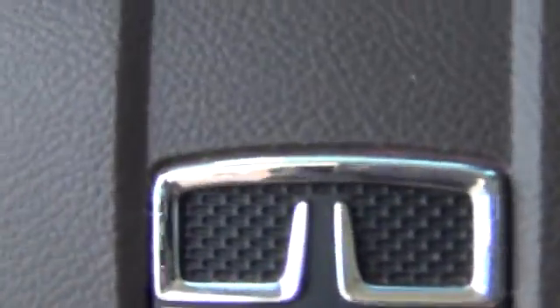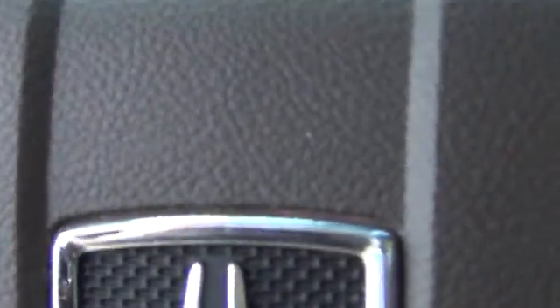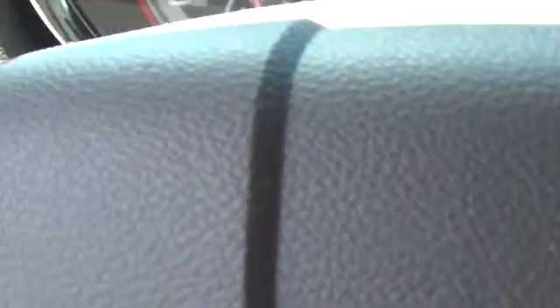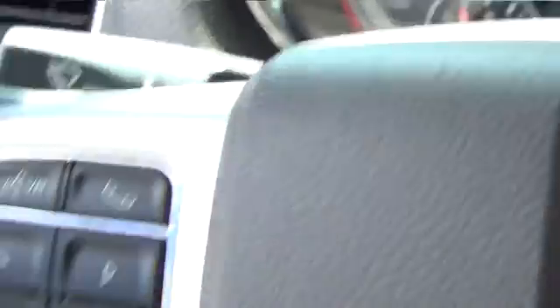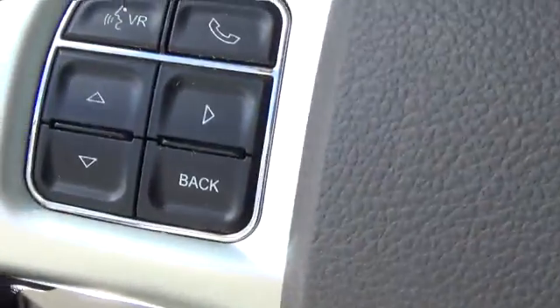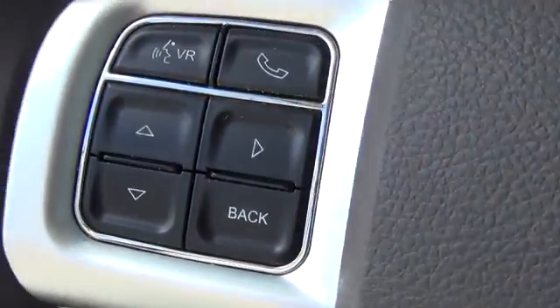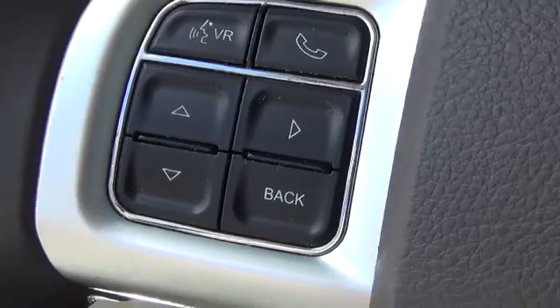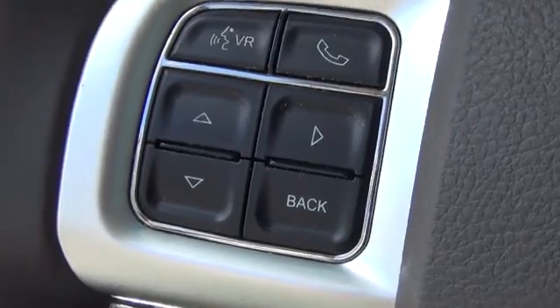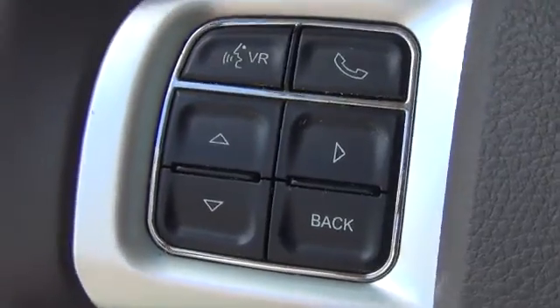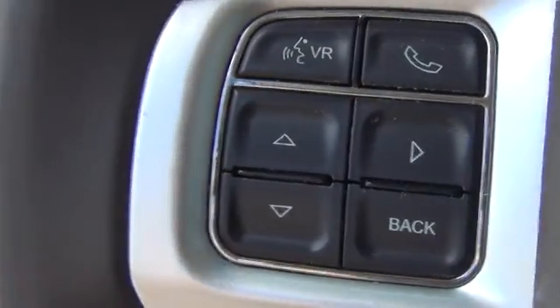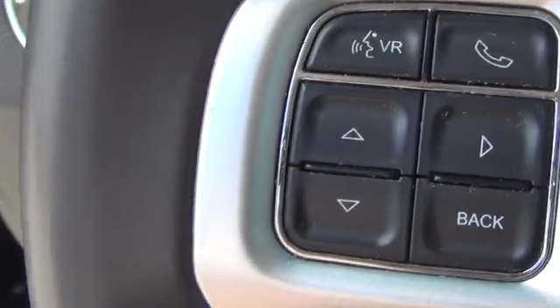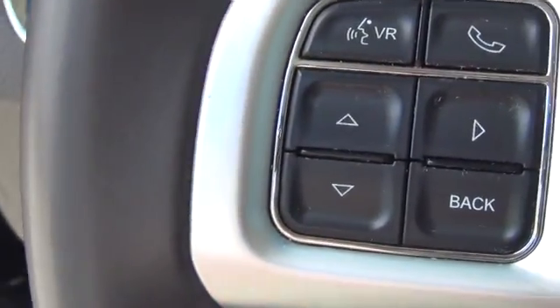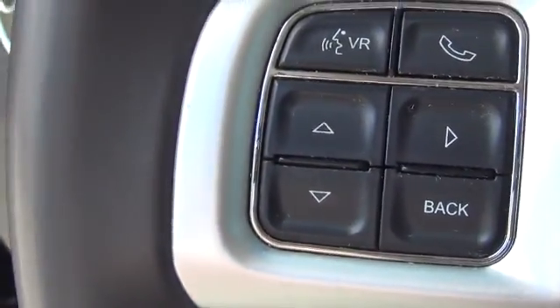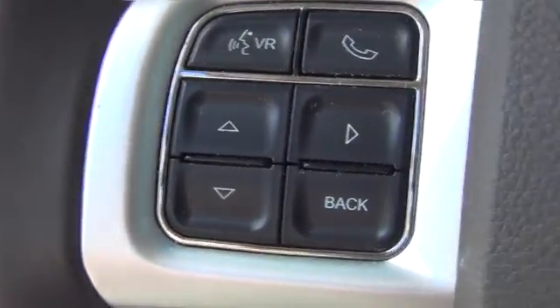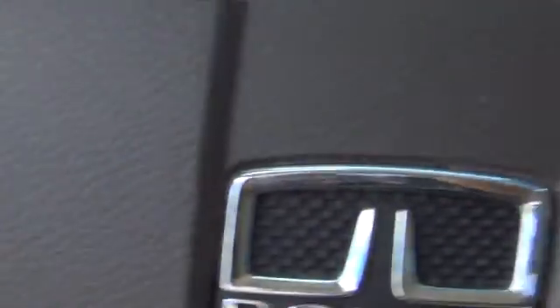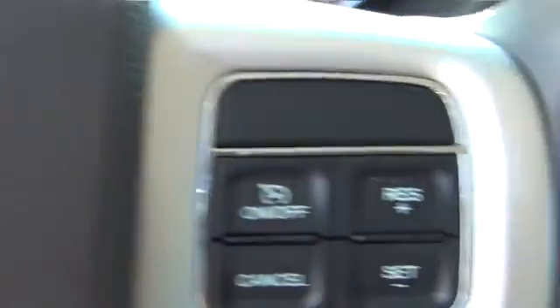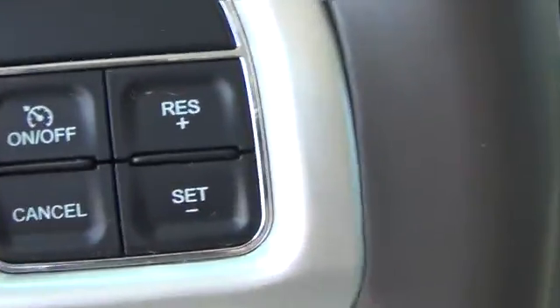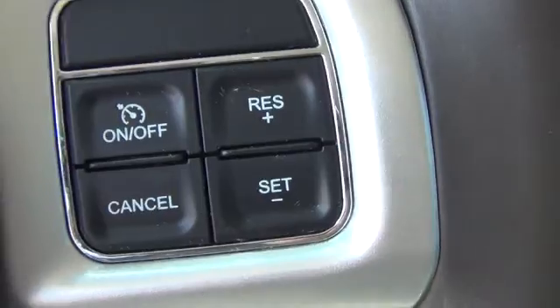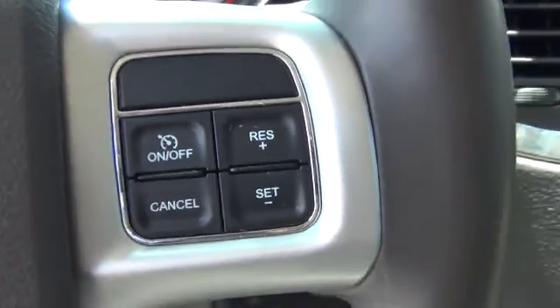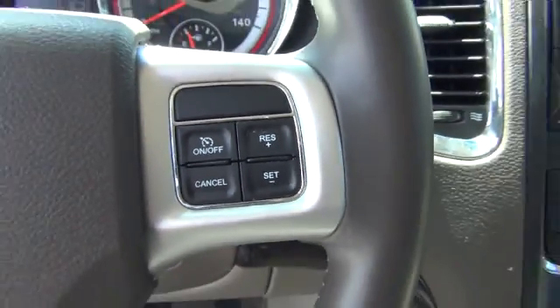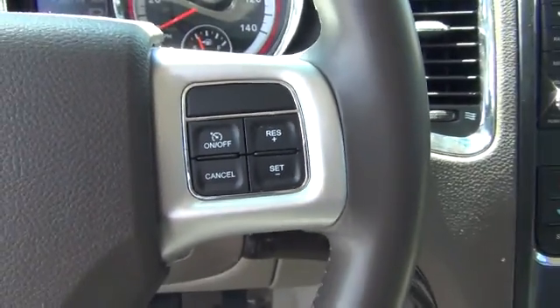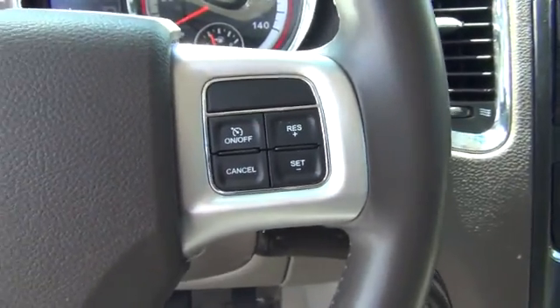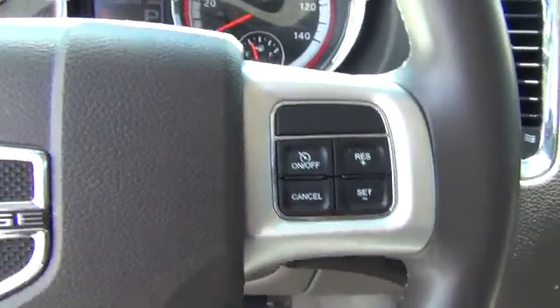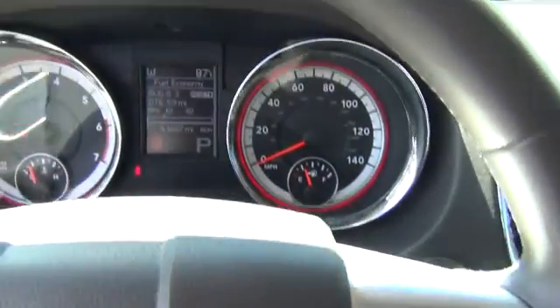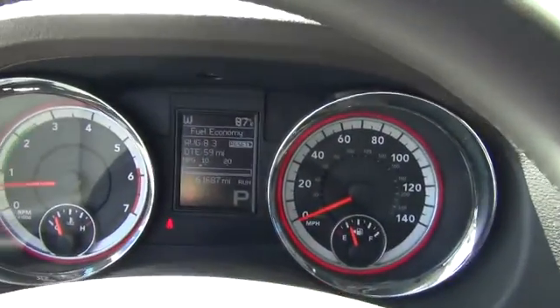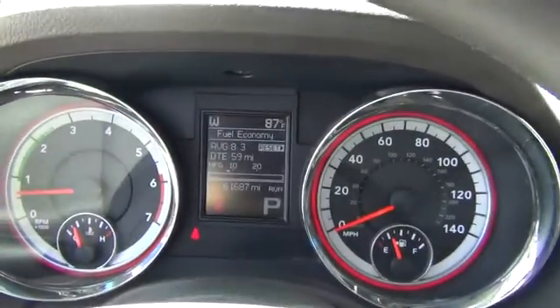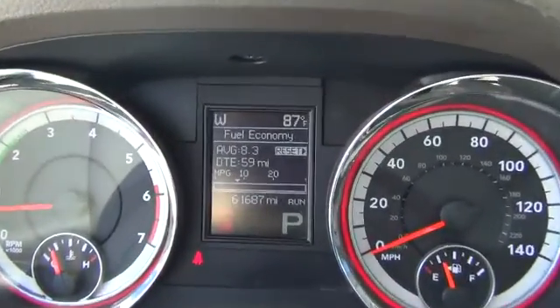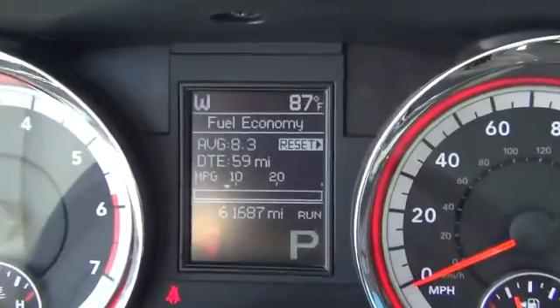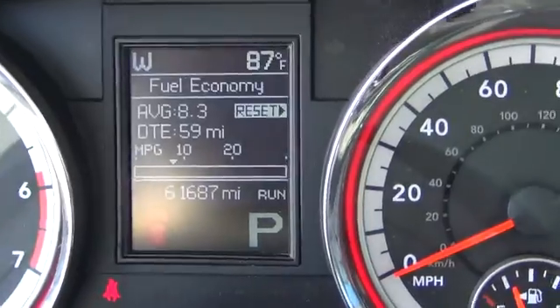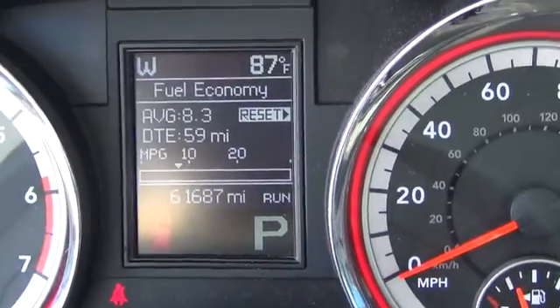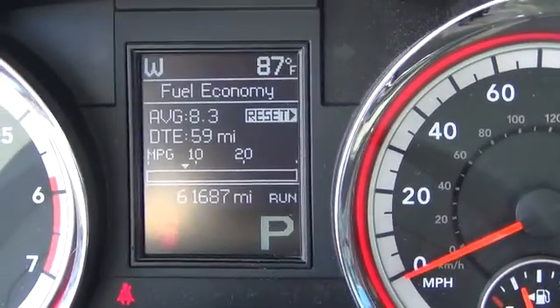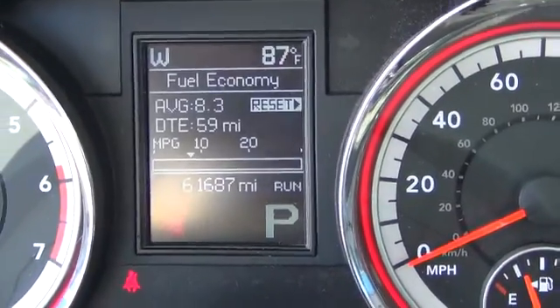You have your Bluetooth functions where you can answer and end phone calls. You also have your cruise control. This vehicle only has 61,000 miles on it.